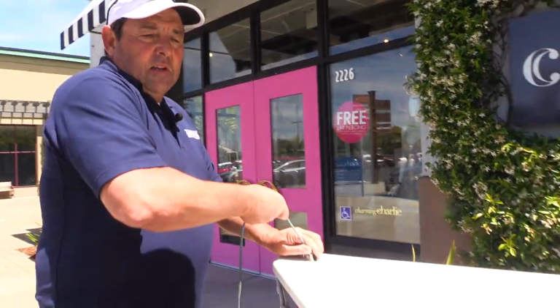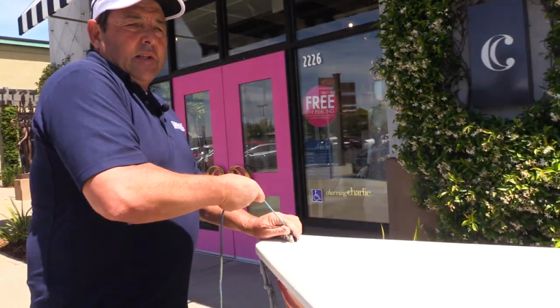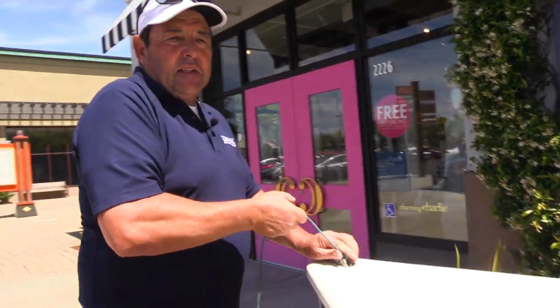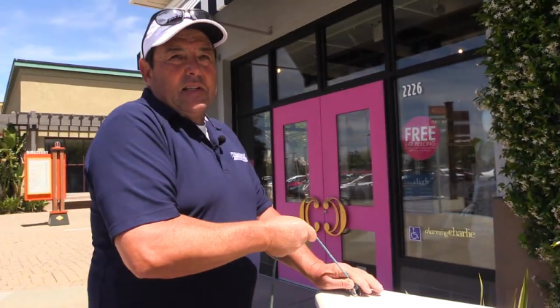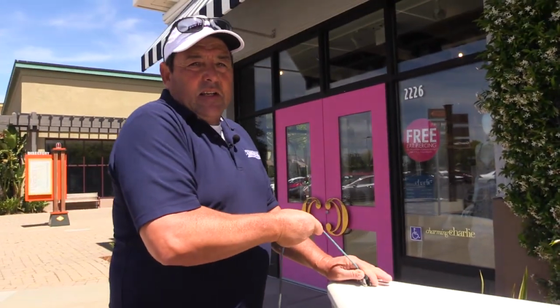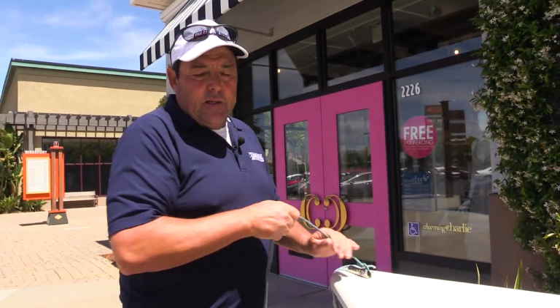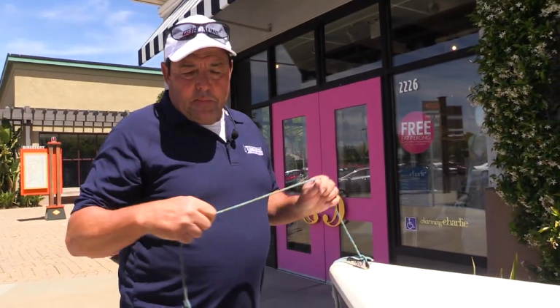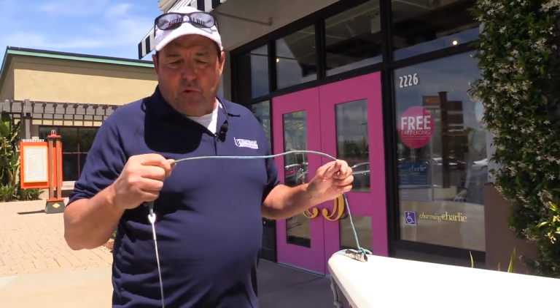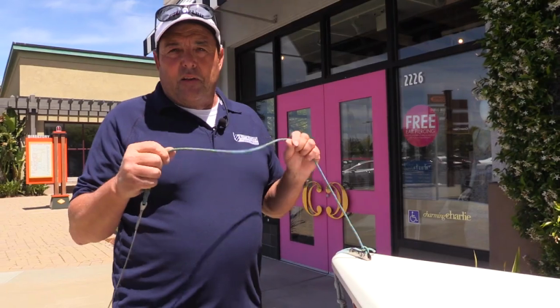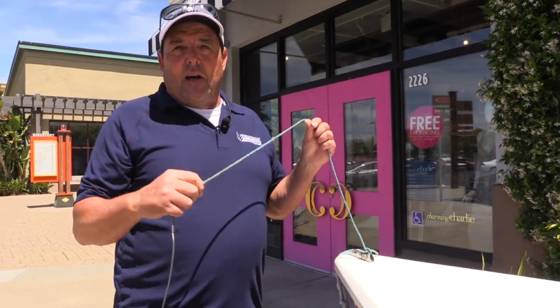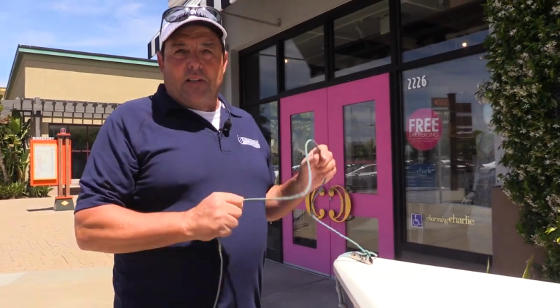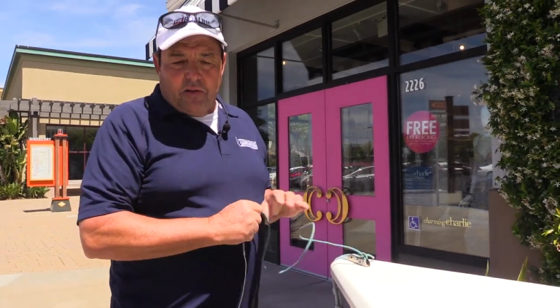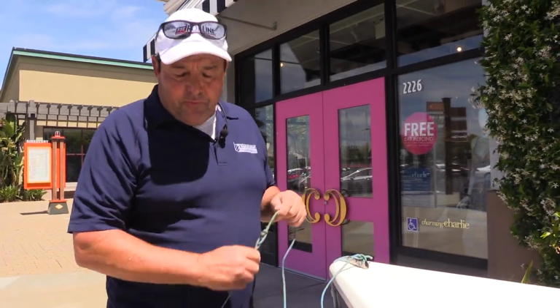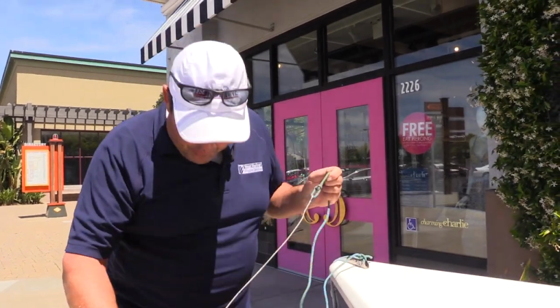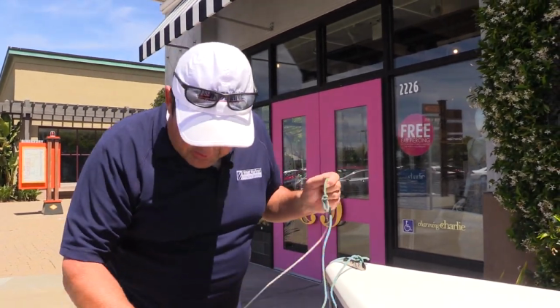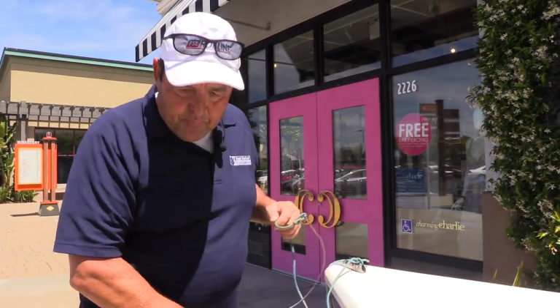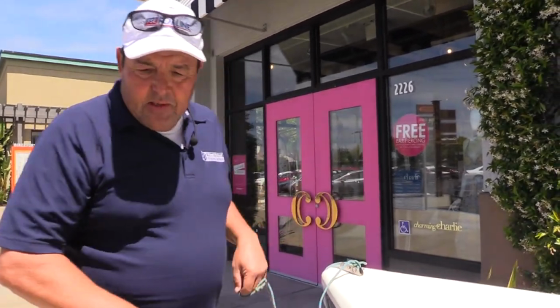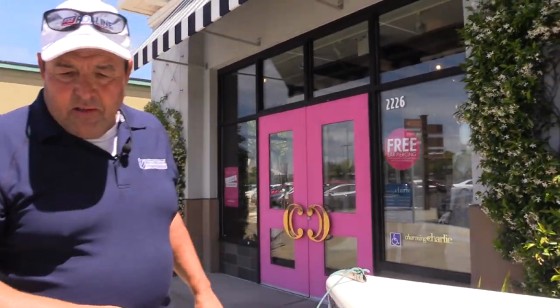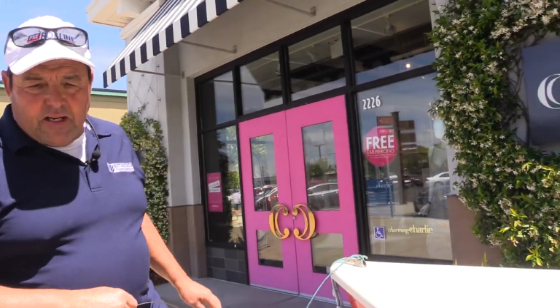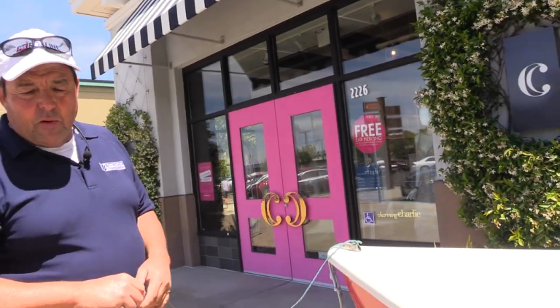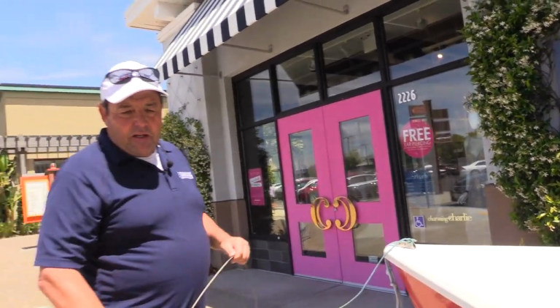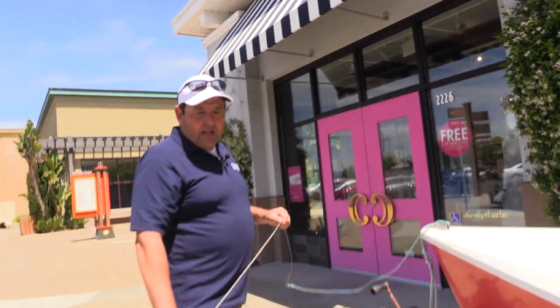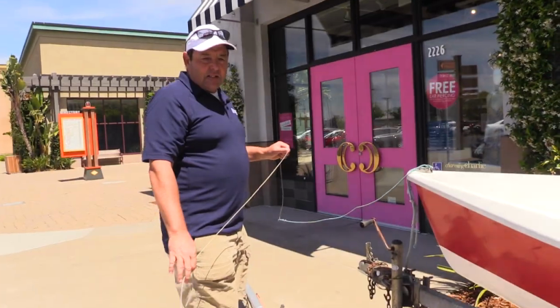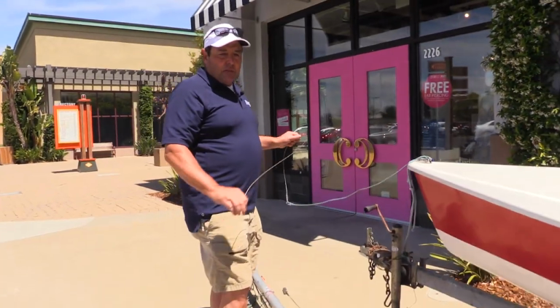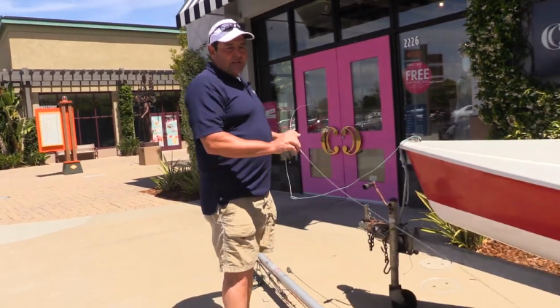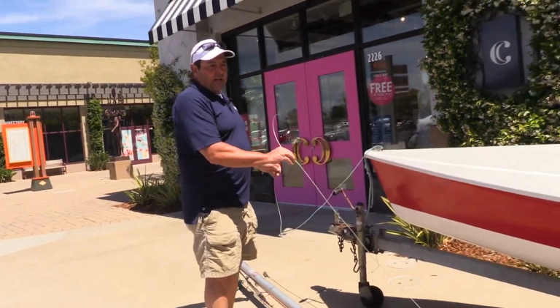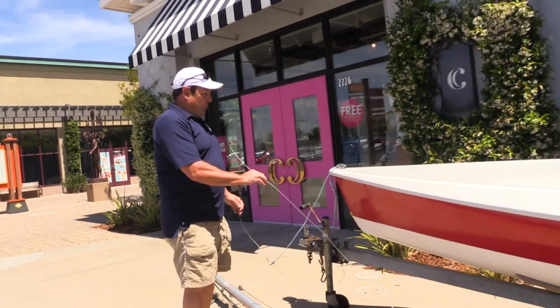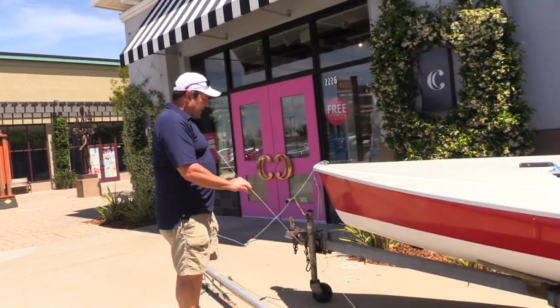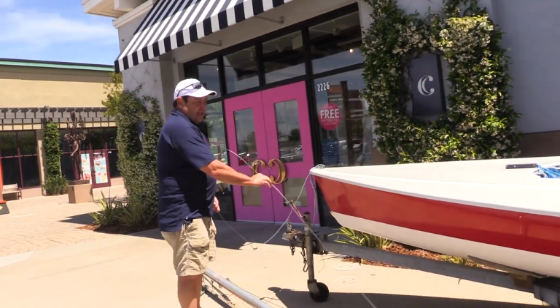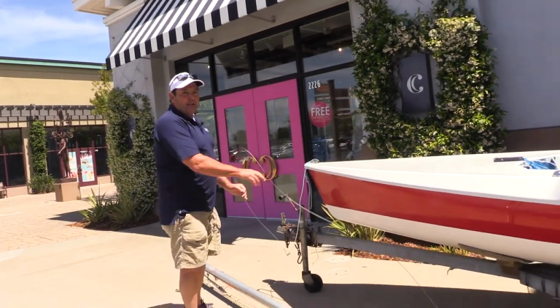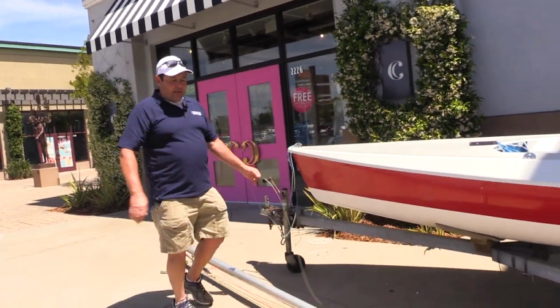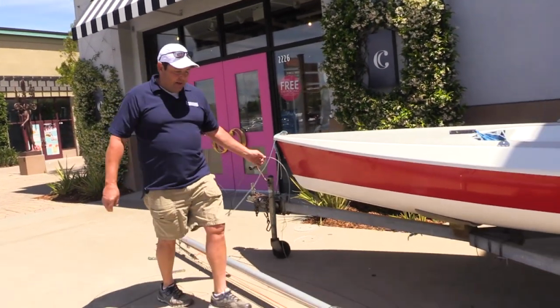What this does is it gives me some support in the front as I go to lift this mast up. We're going to tip the mast straight up and set it in the mast step.